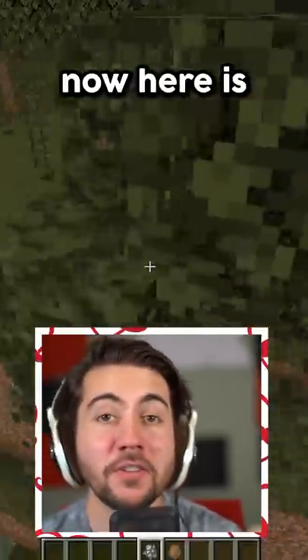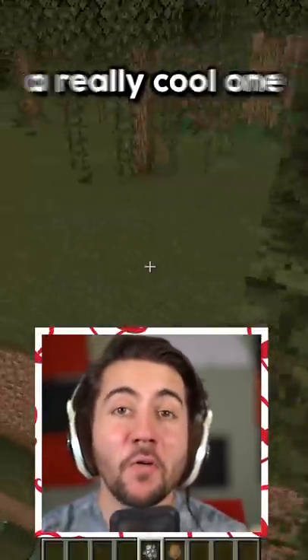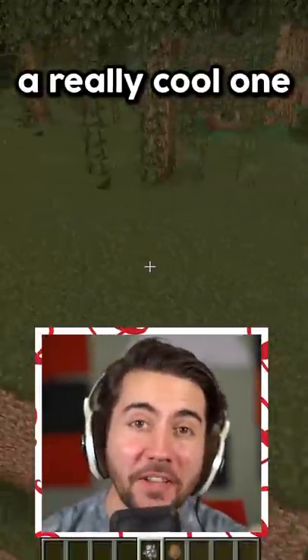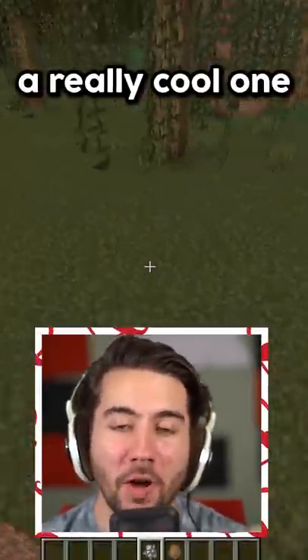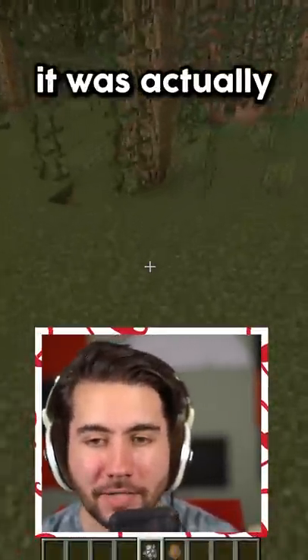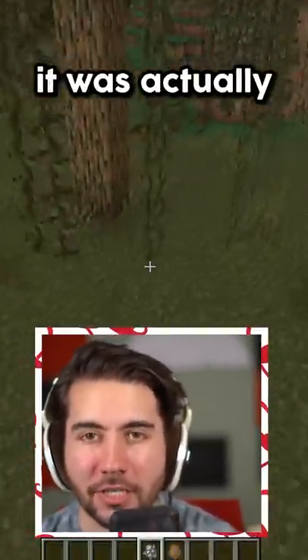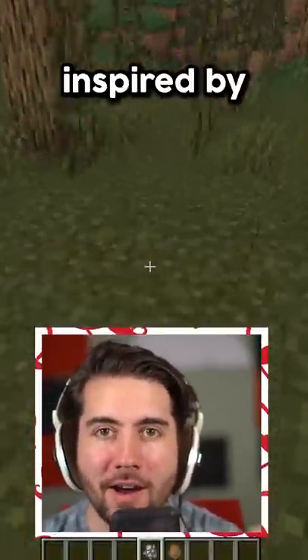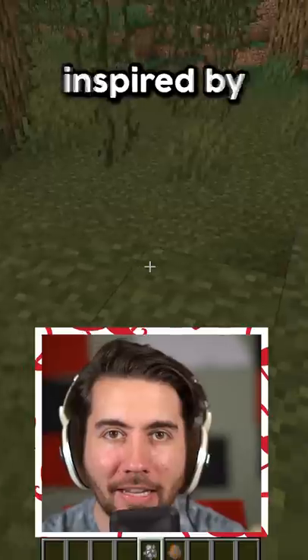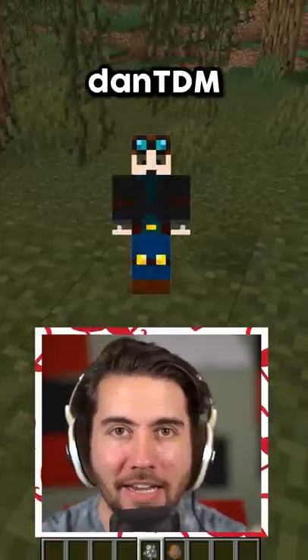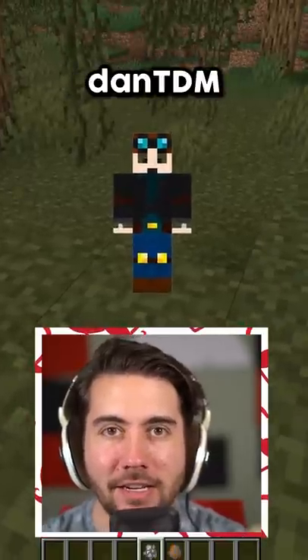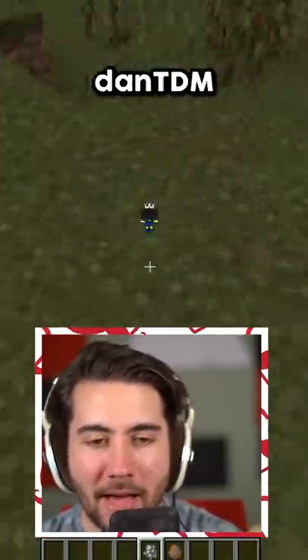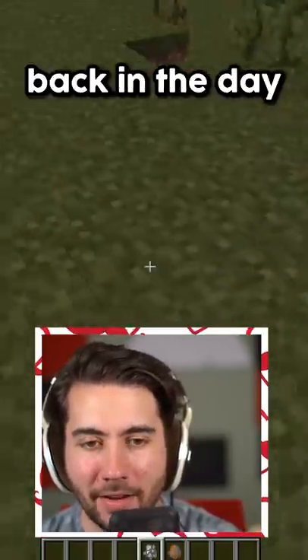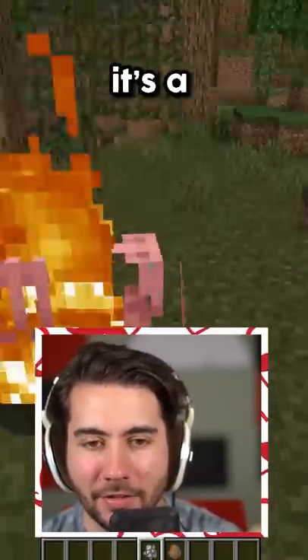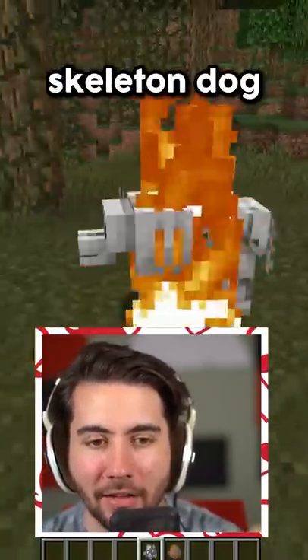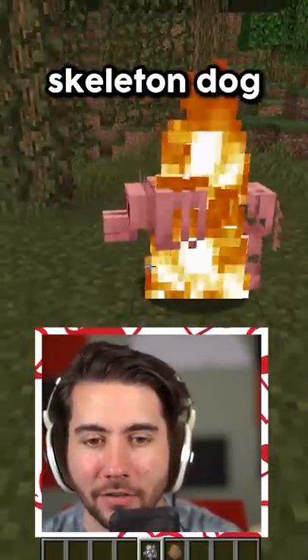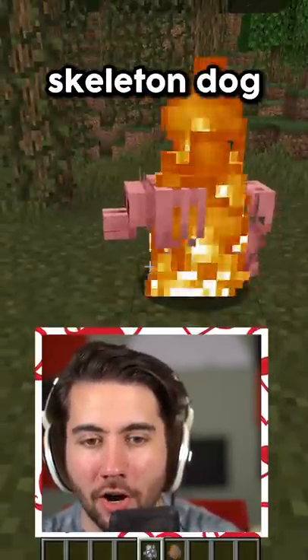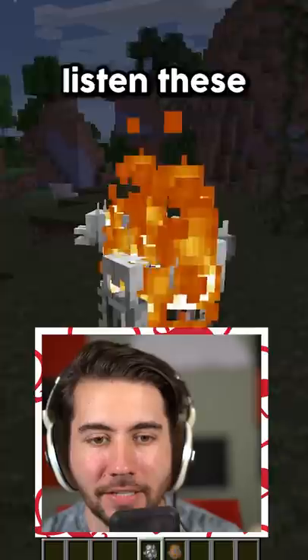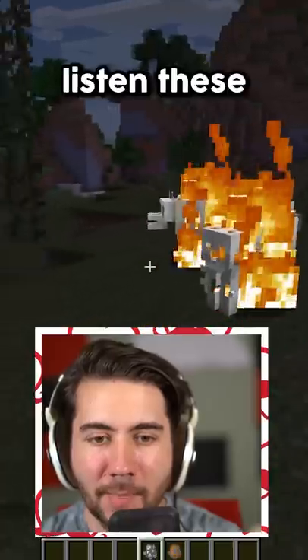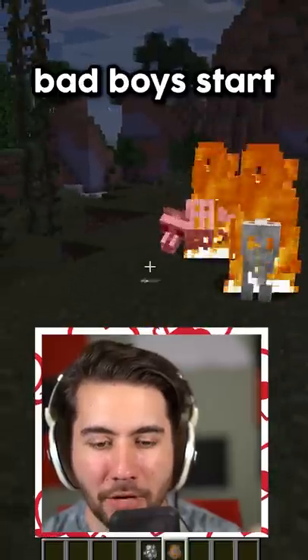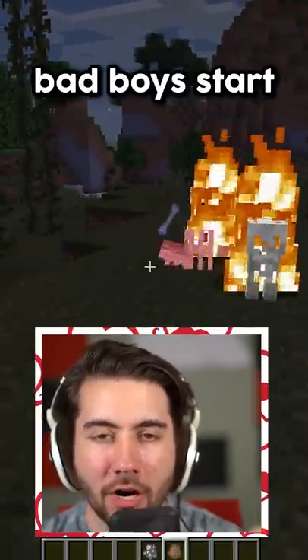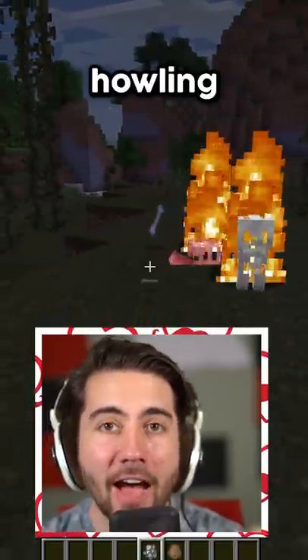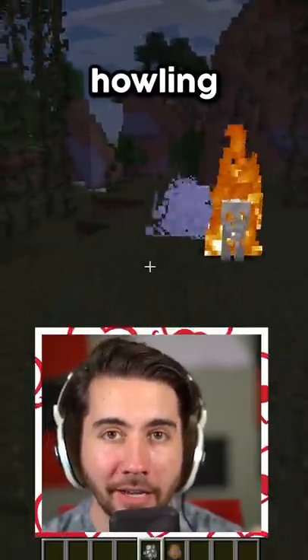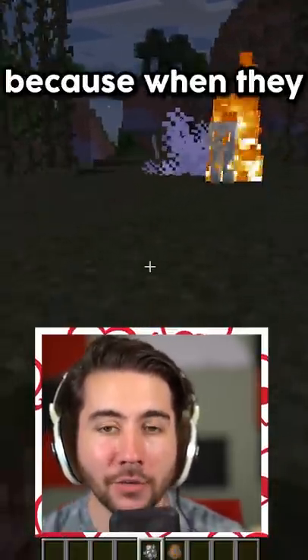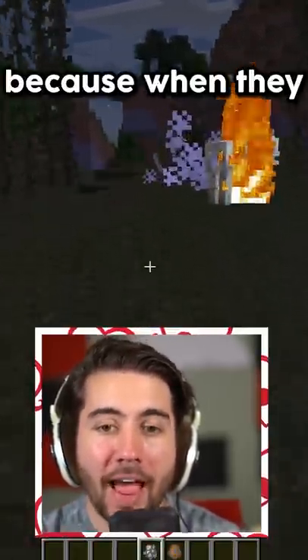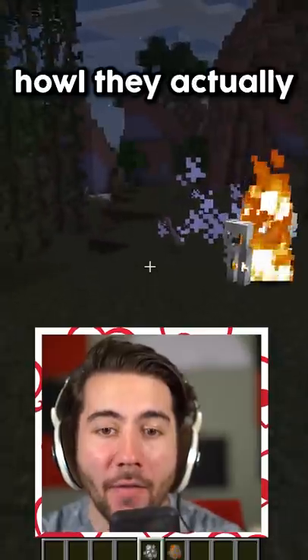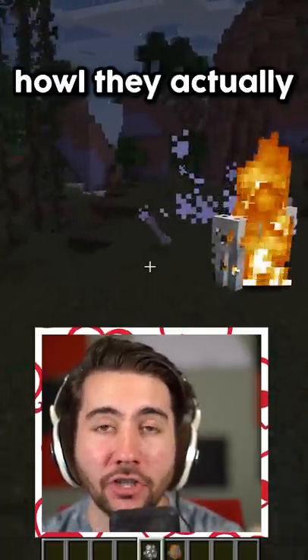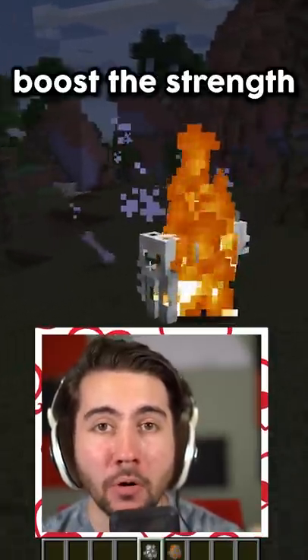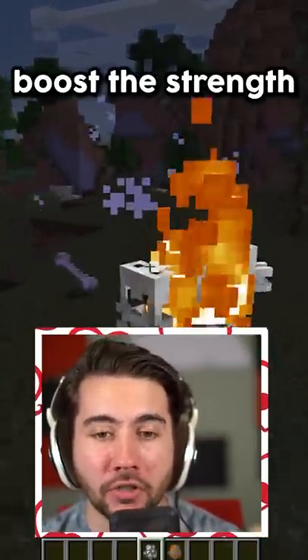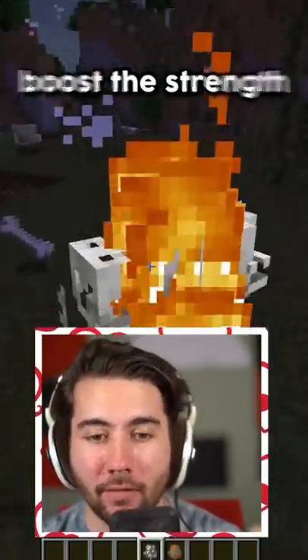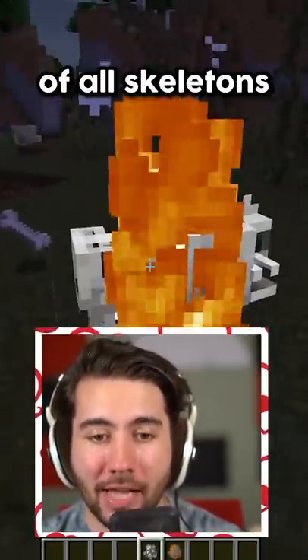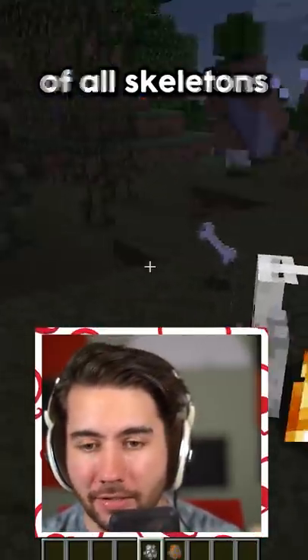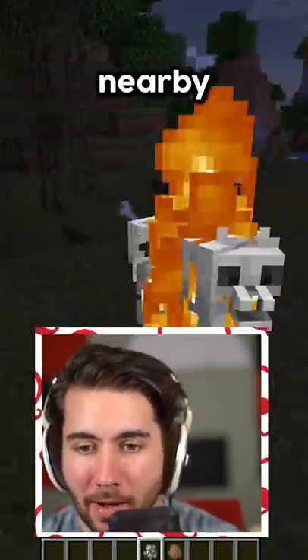Here's a really cool one that was actually inspired by DanTDM back in the day — it's a skeleton dog. These bad boys start howling, and when they howl, they actually boost the strength of all skeletons nearby.